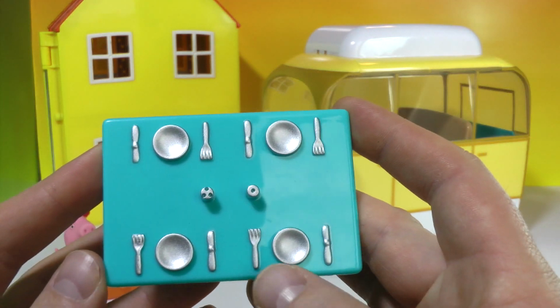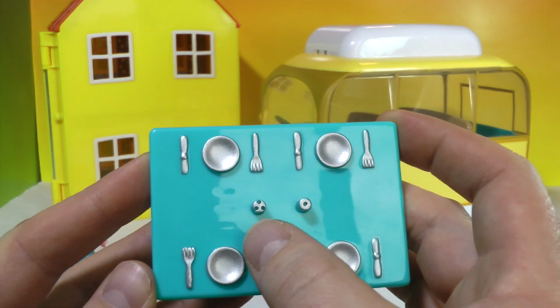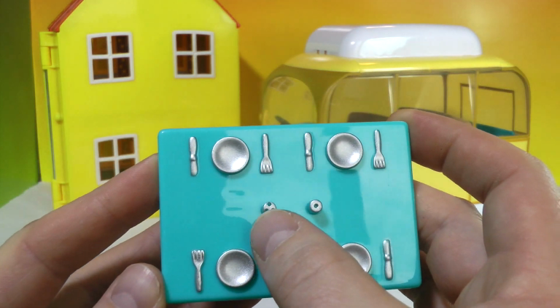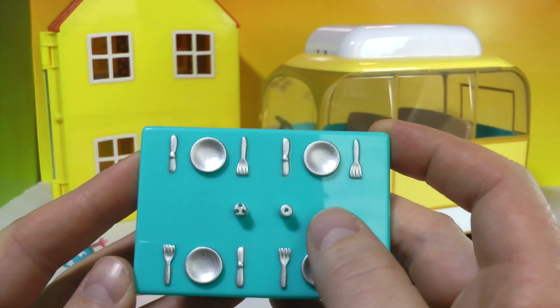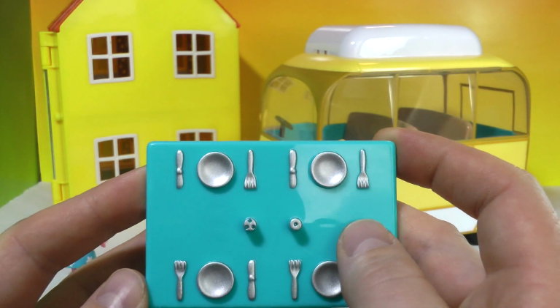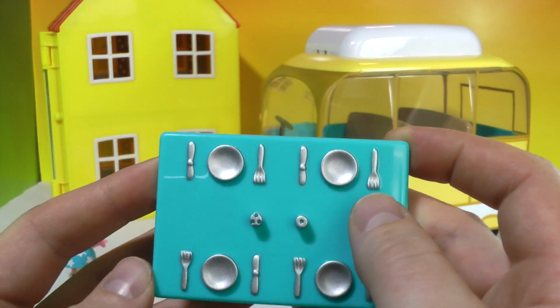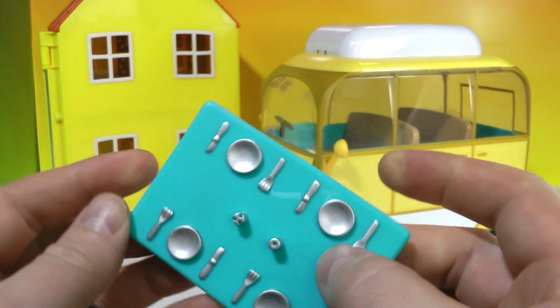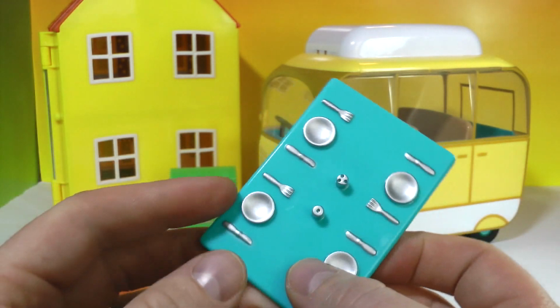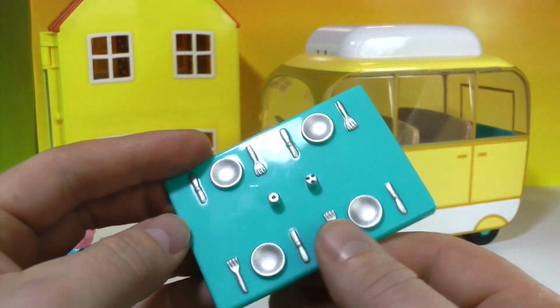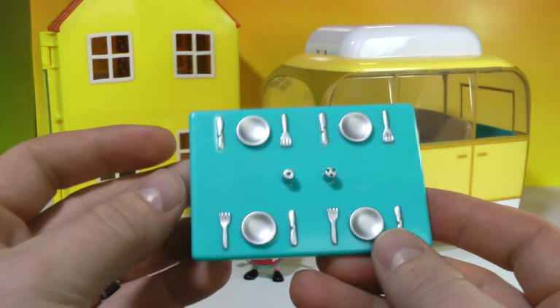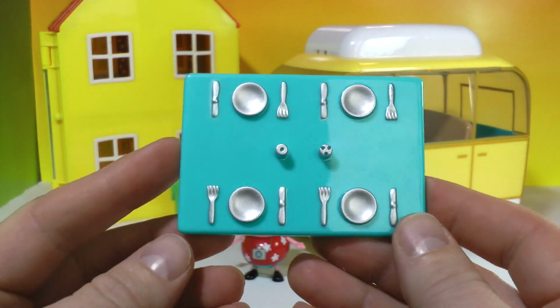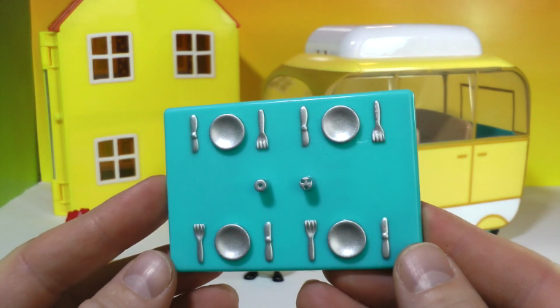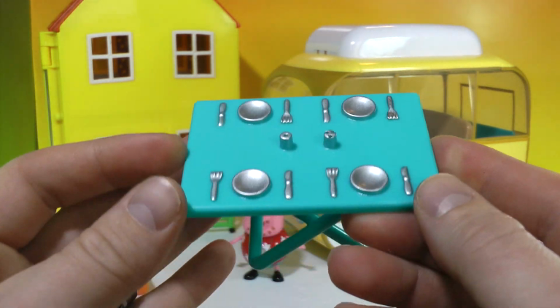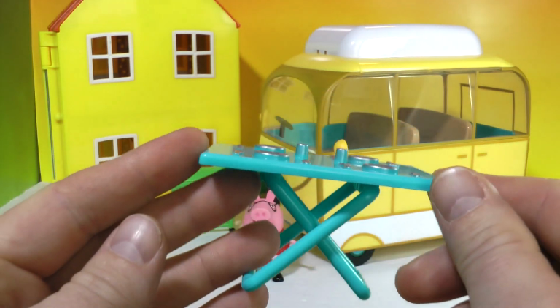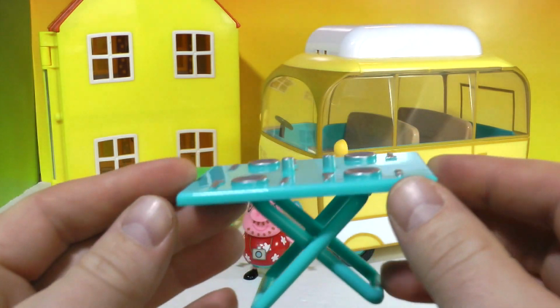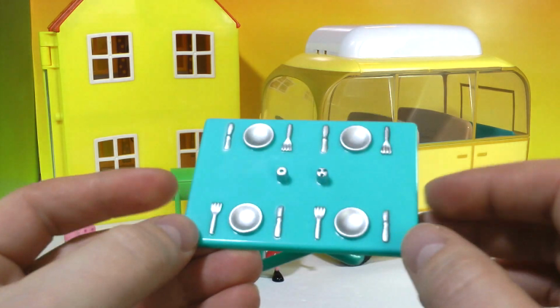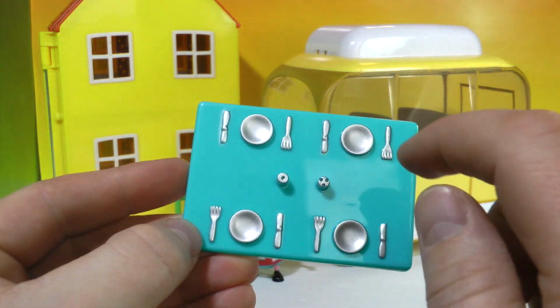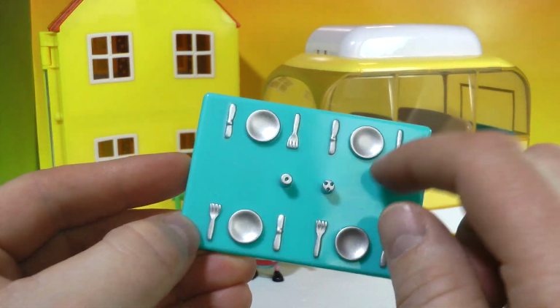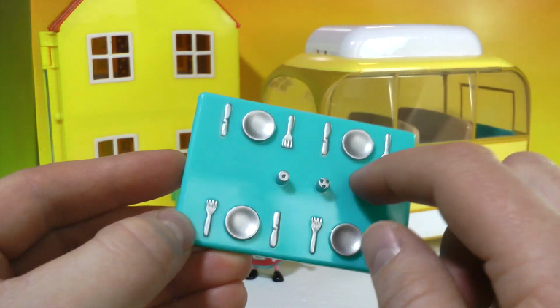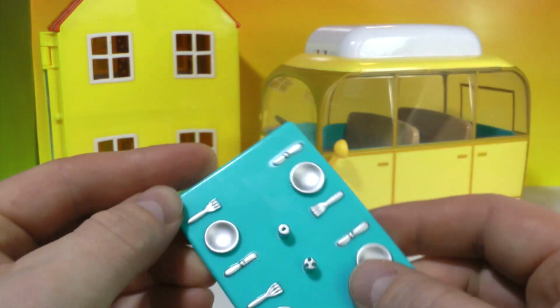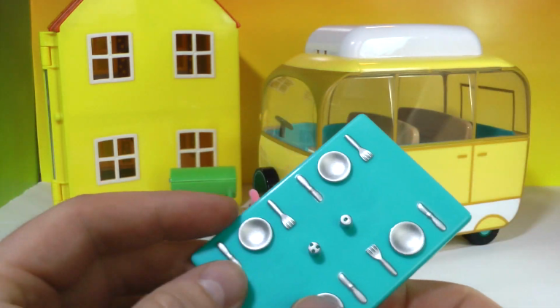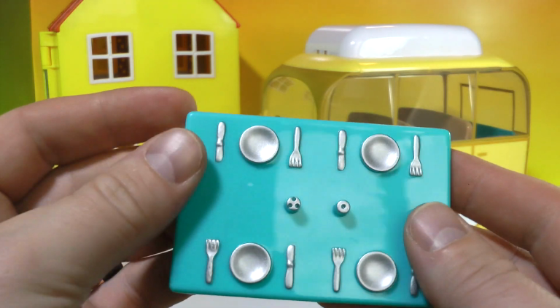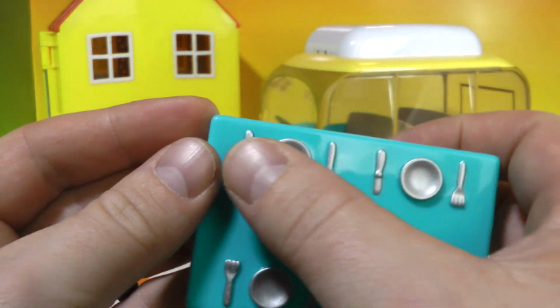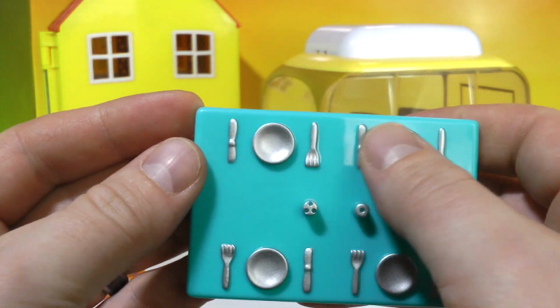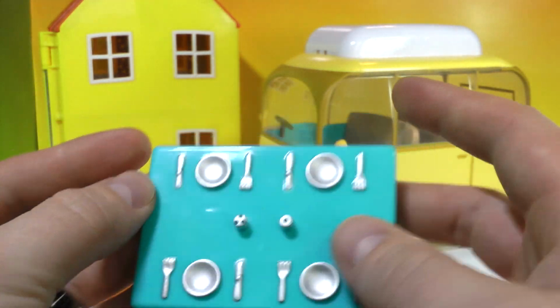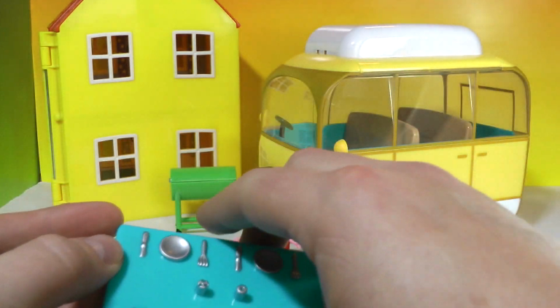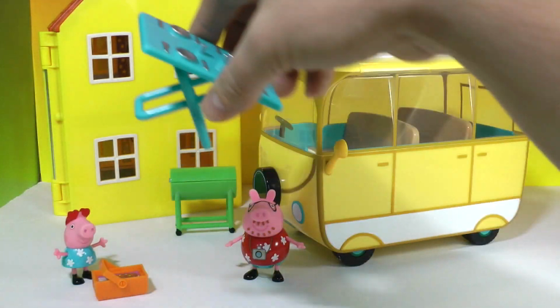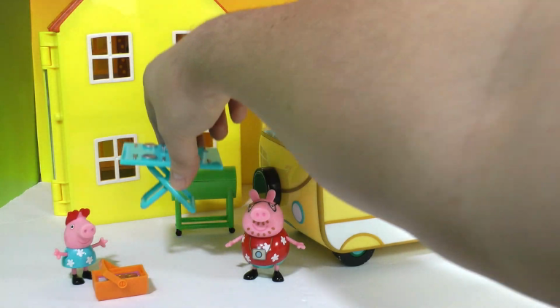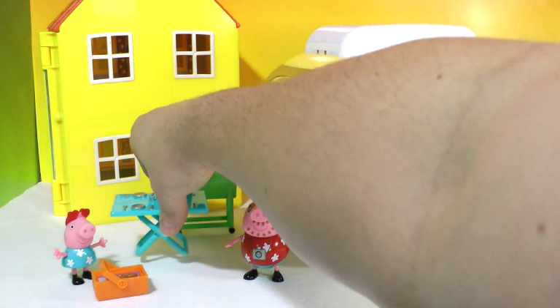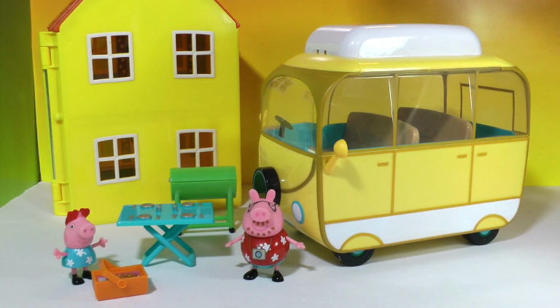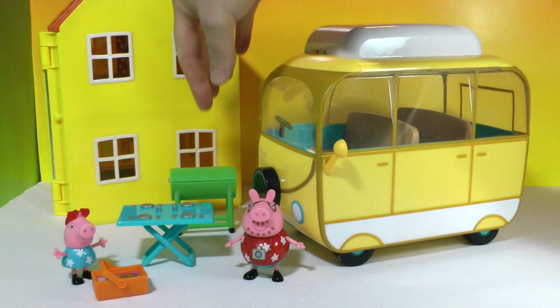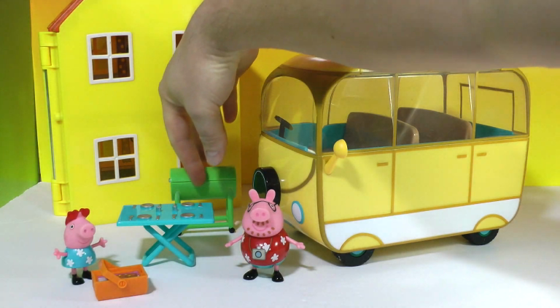Very fun, and it came with a picnic table all ready with salt and pepper and the place settings. It's all made of durable plastic with a nice silver paint job on all the utensils and the plates.